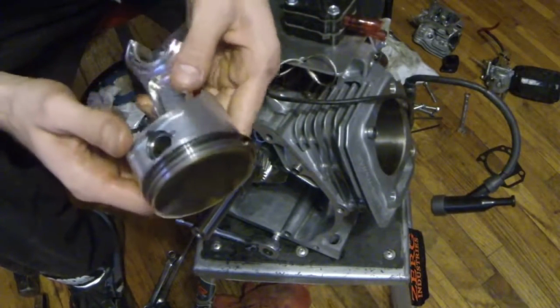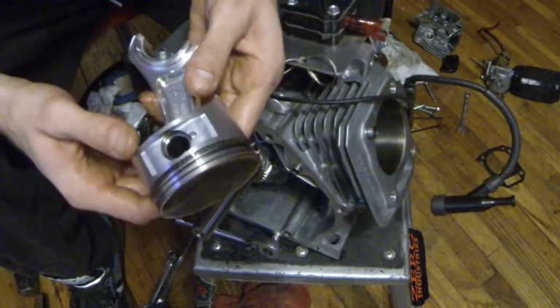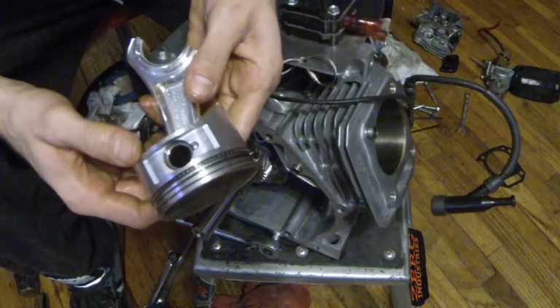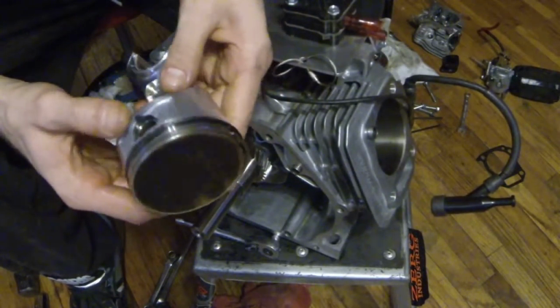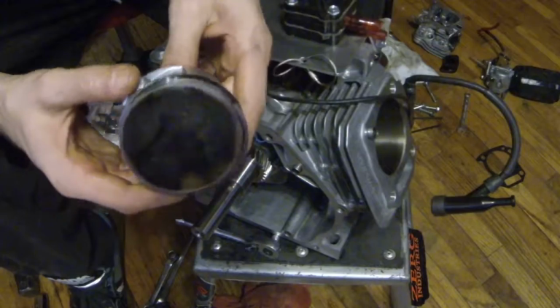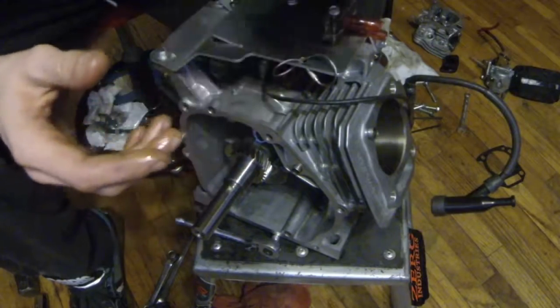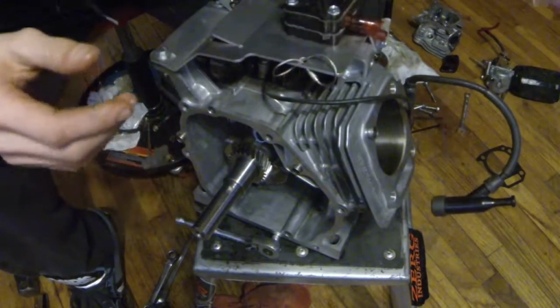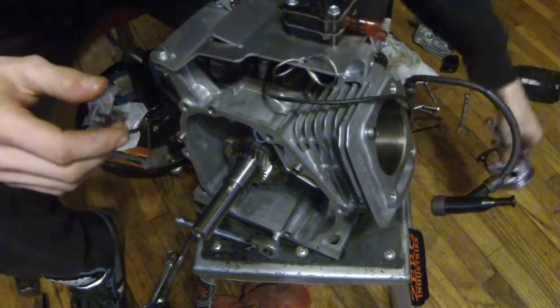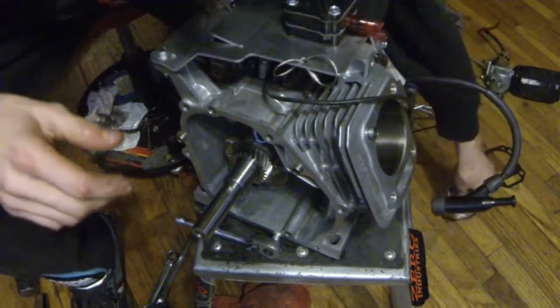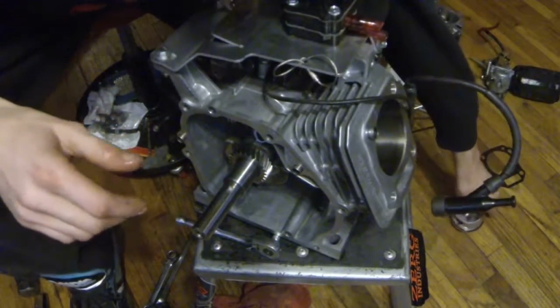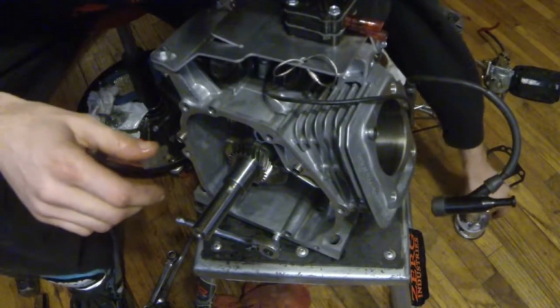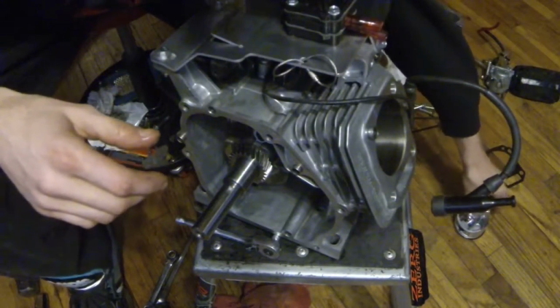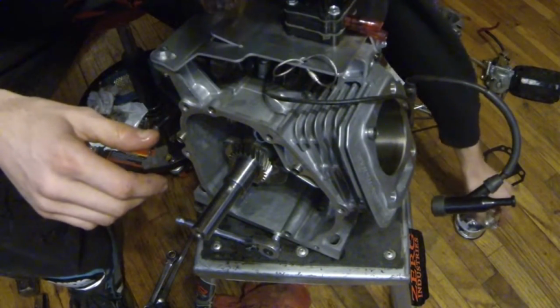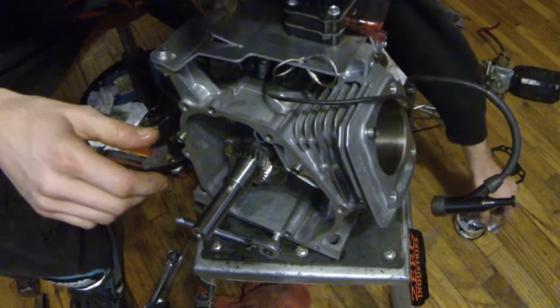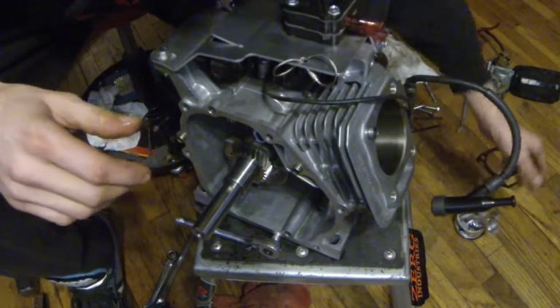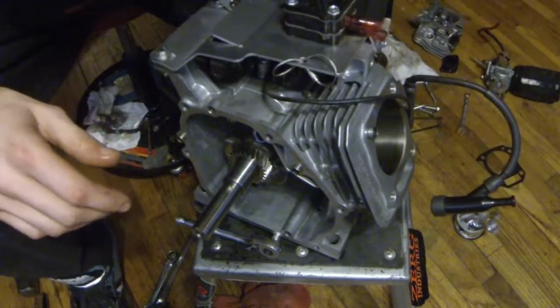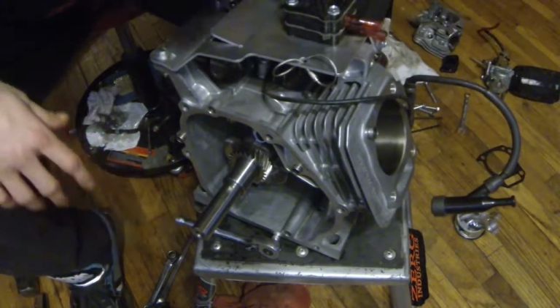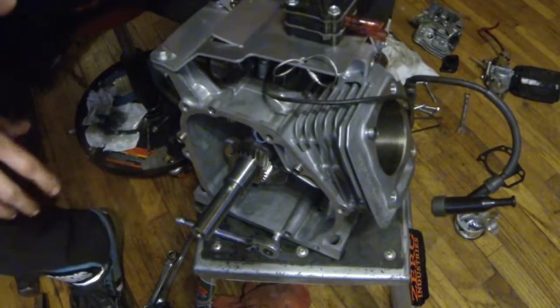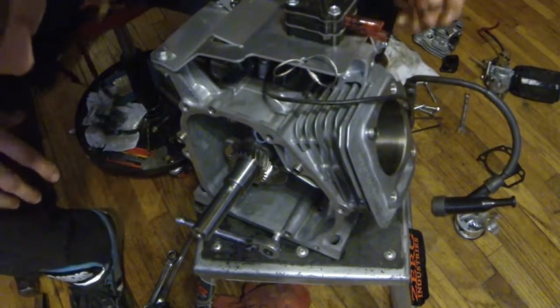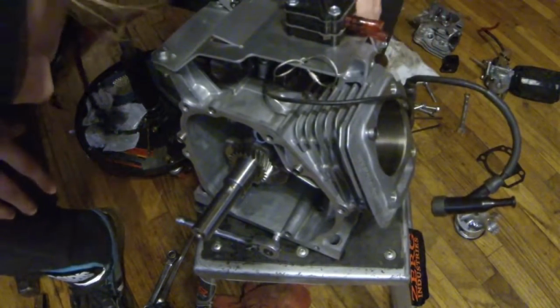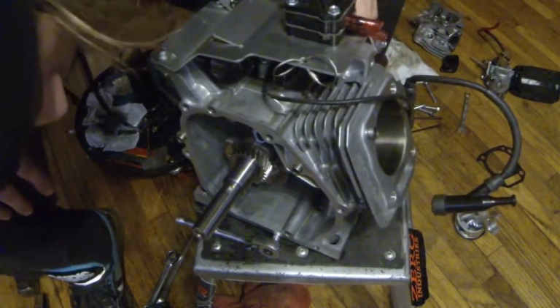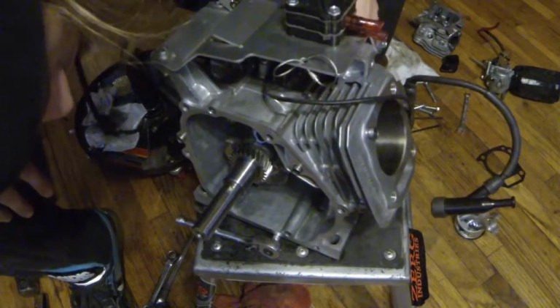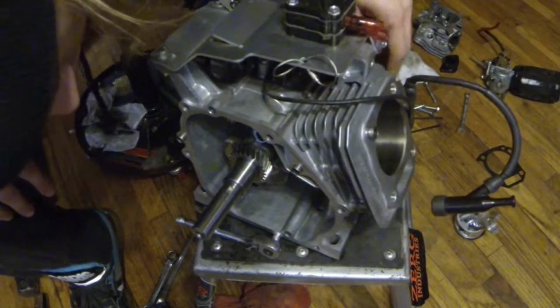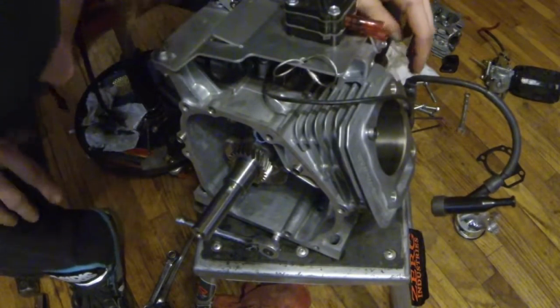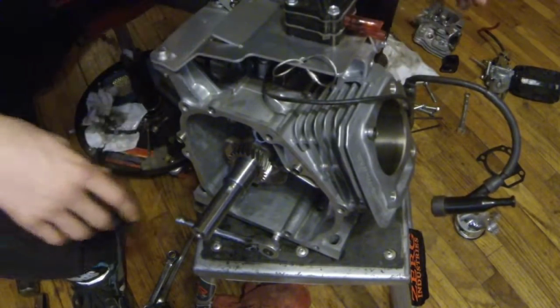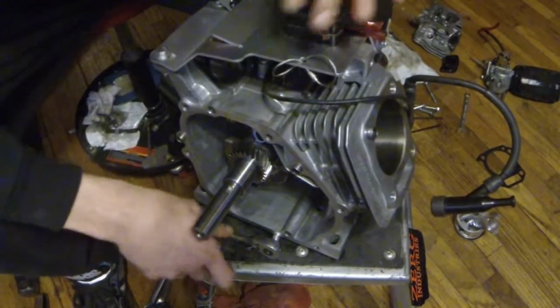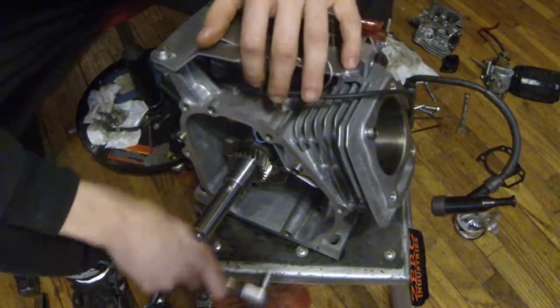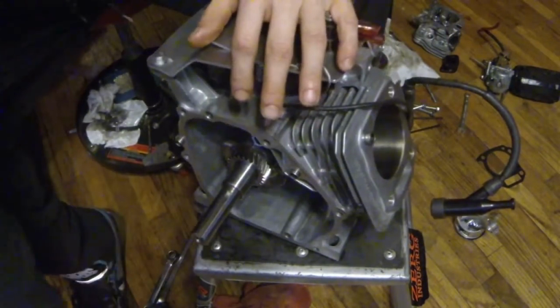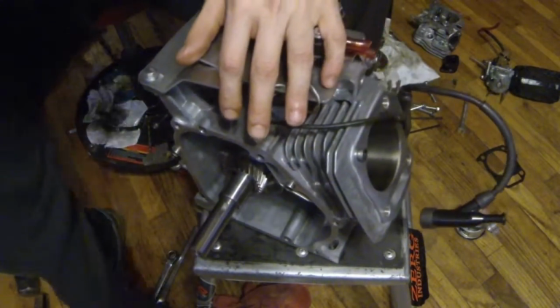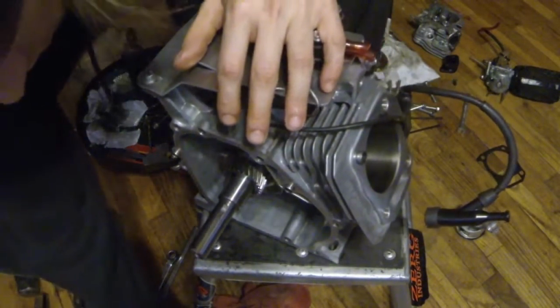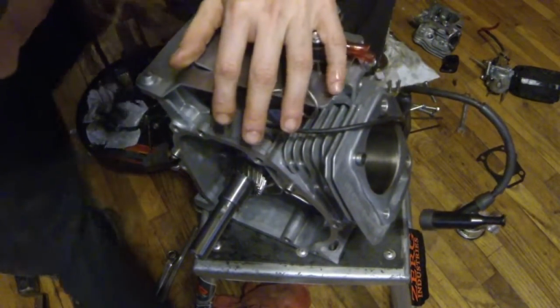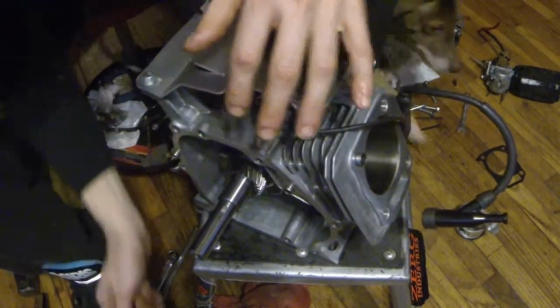Still usable. I don't know if I'll use it for this next build or not — I still might use the rod — but I'll put new bearings in it either way, just to be safe.